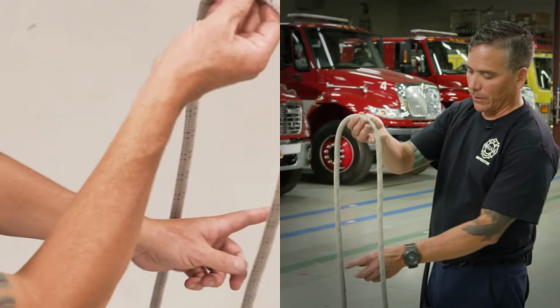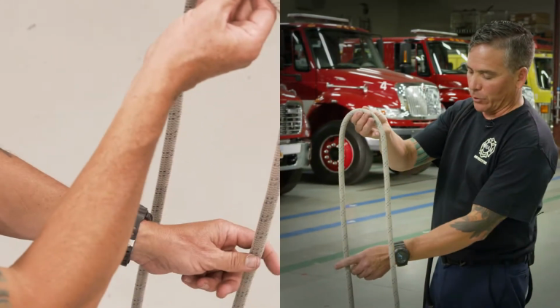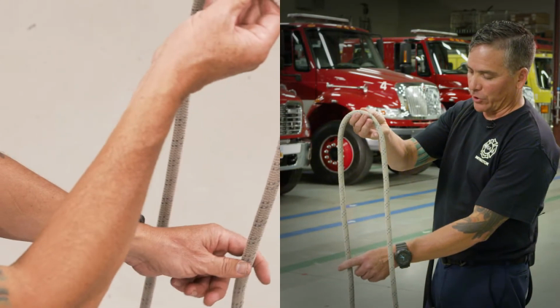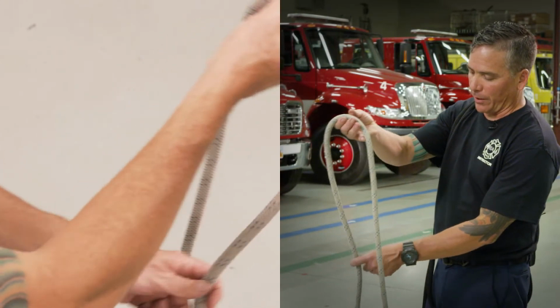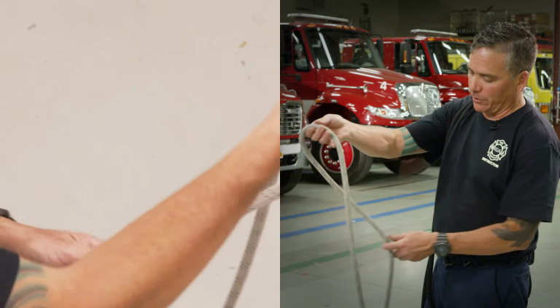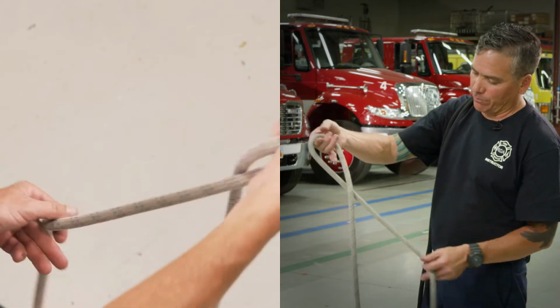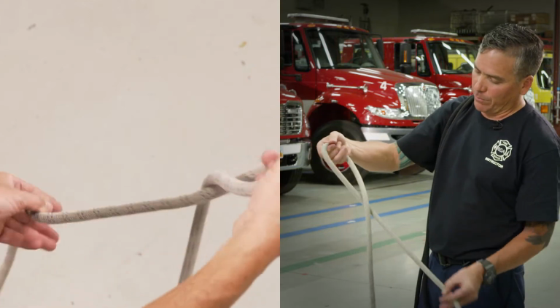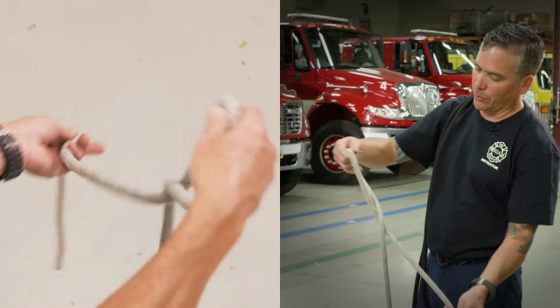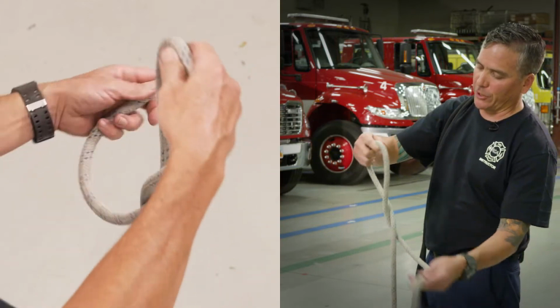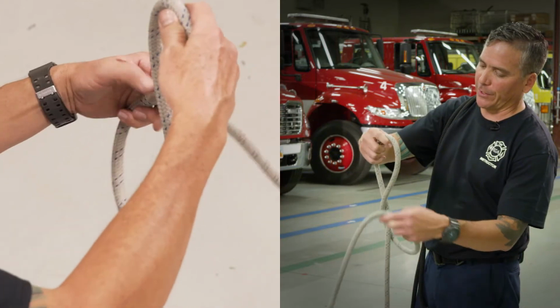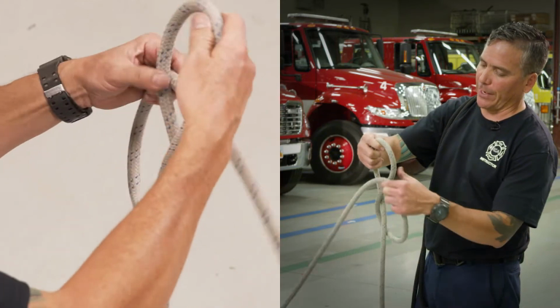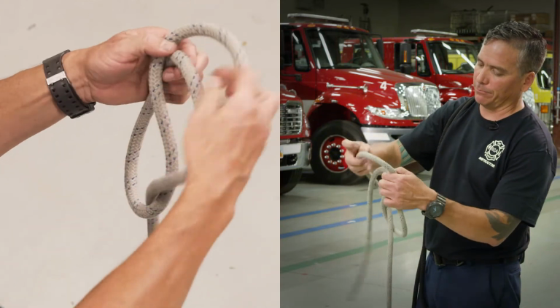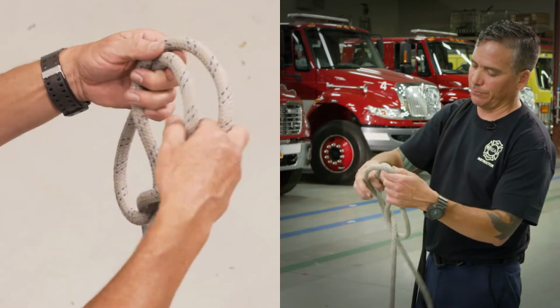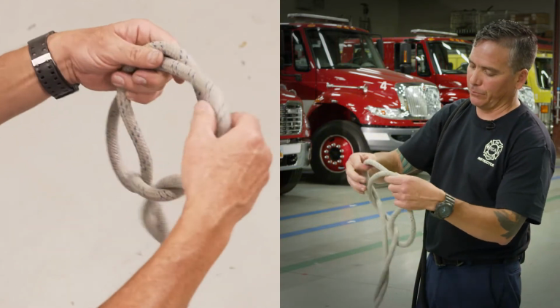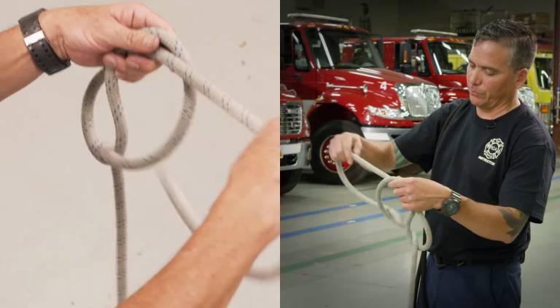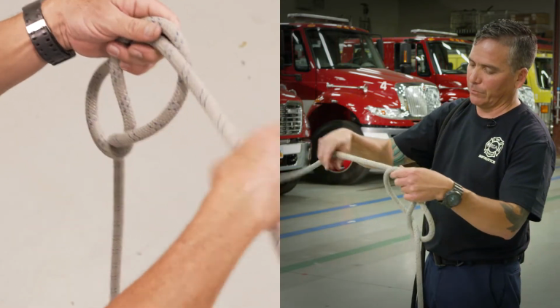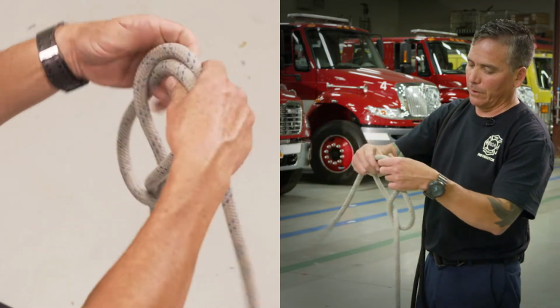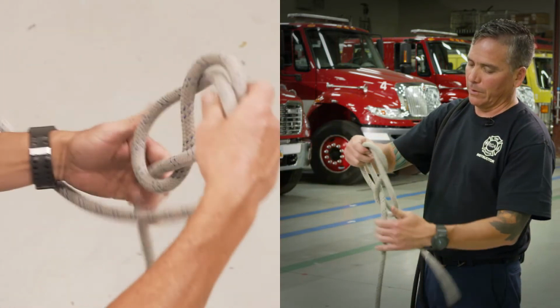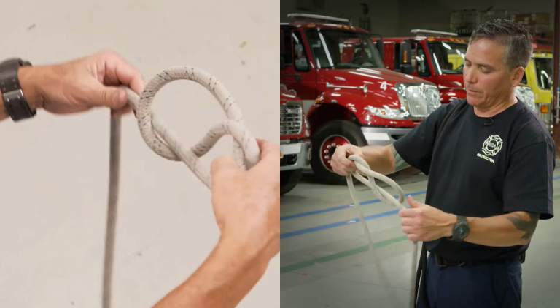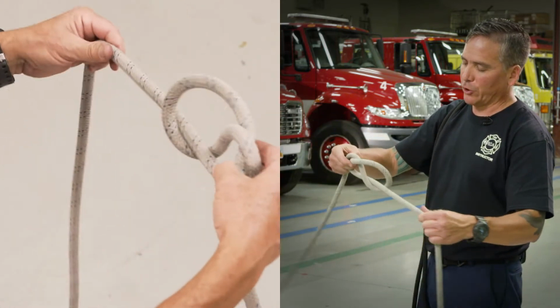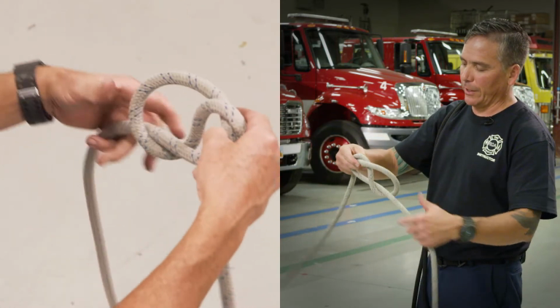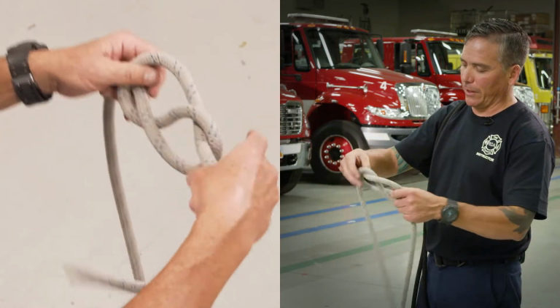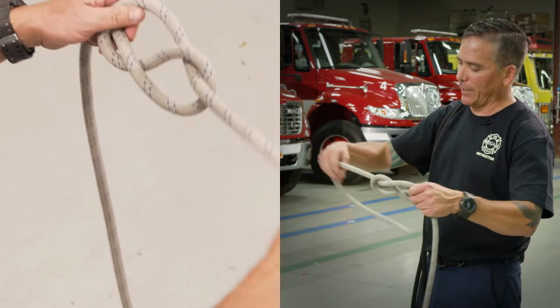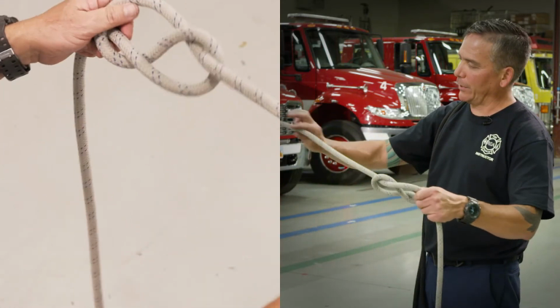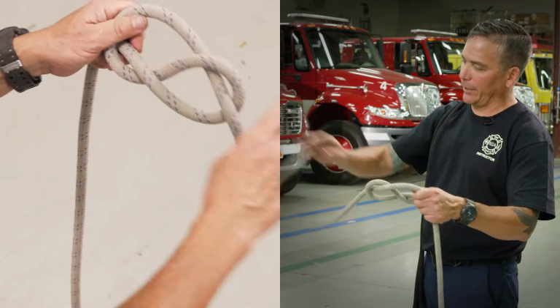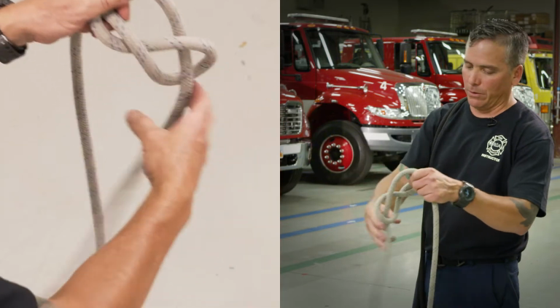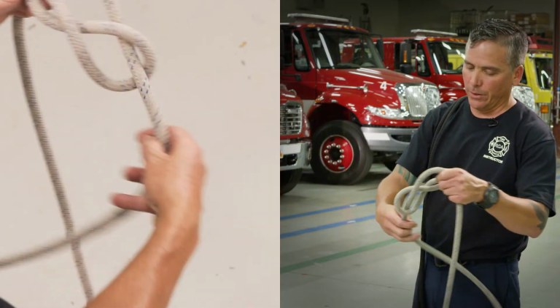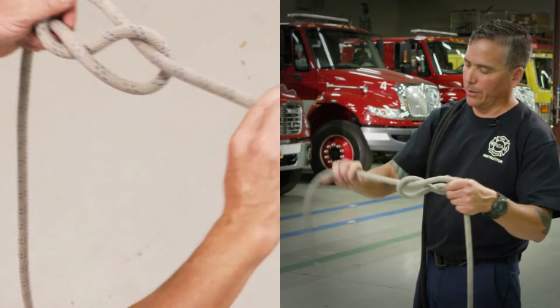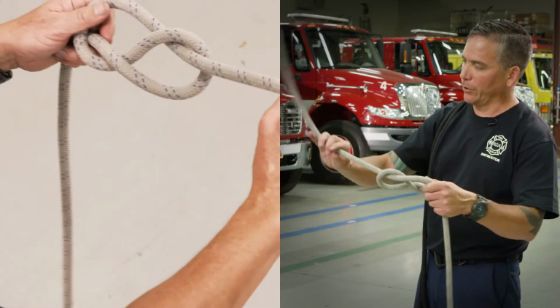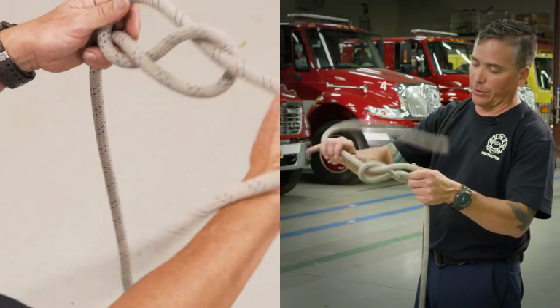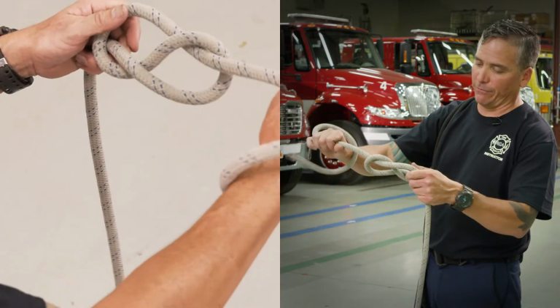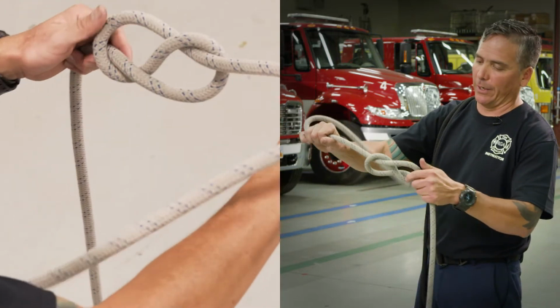So when you start, just create your figure eight. Make sure you leave enough tail here to do your safety knot.